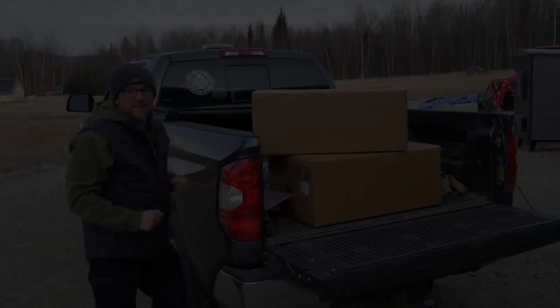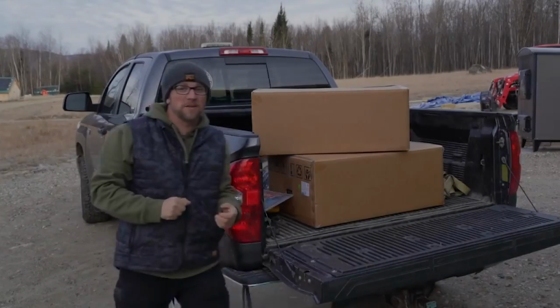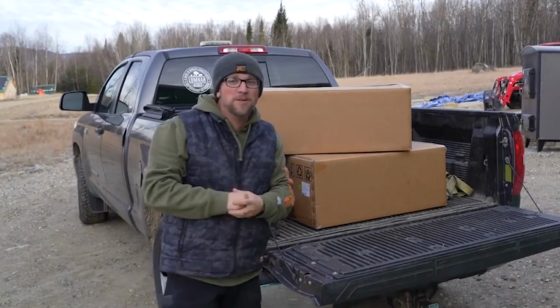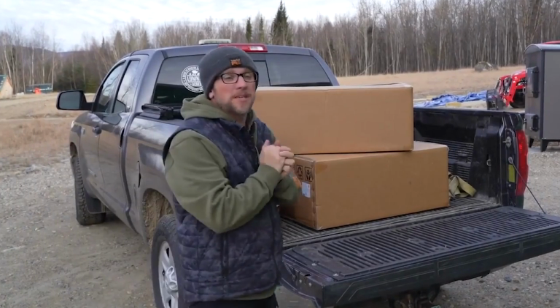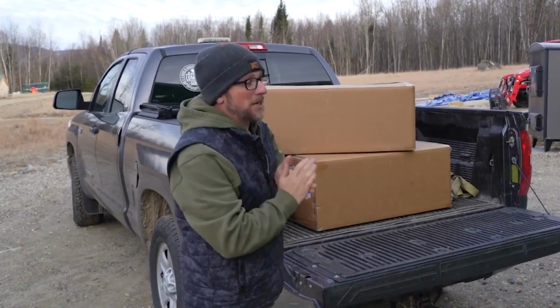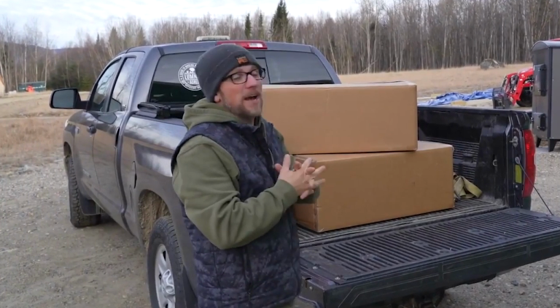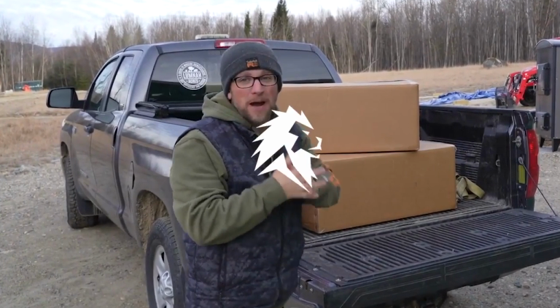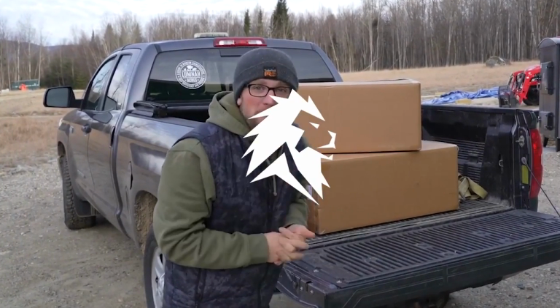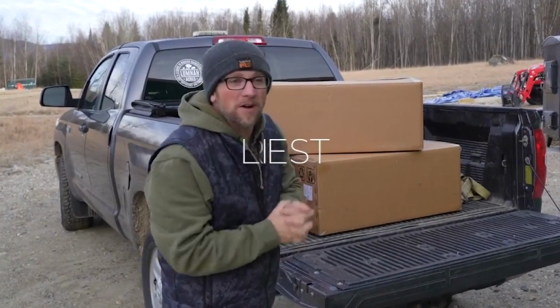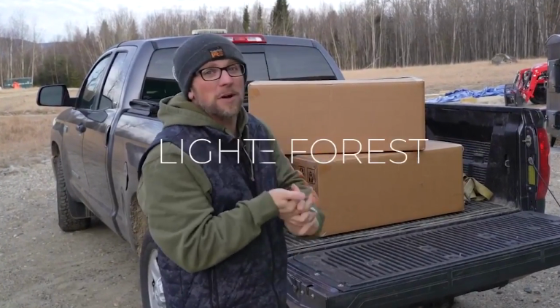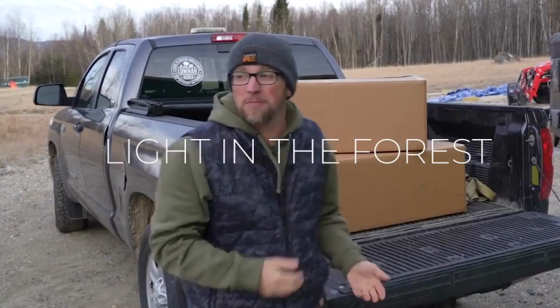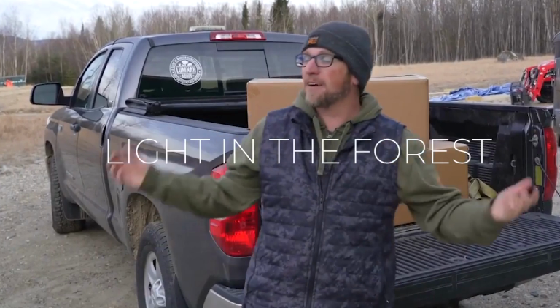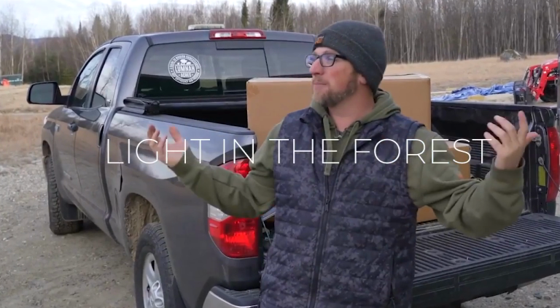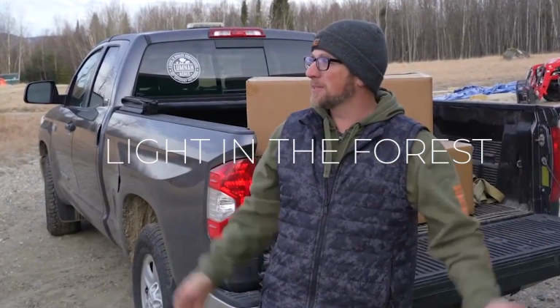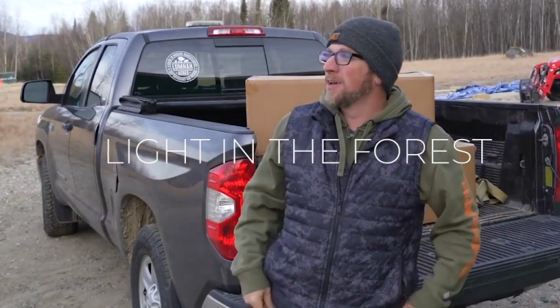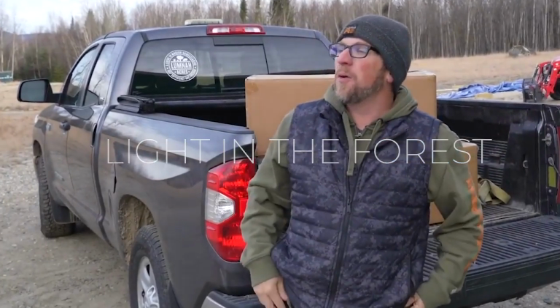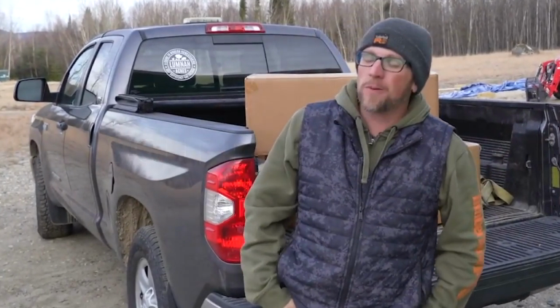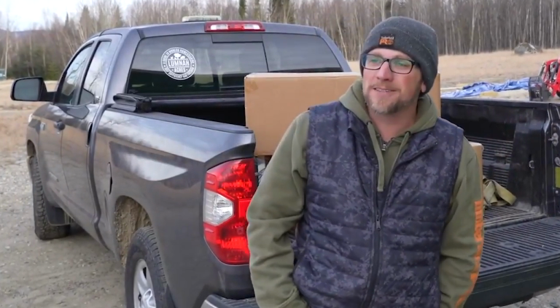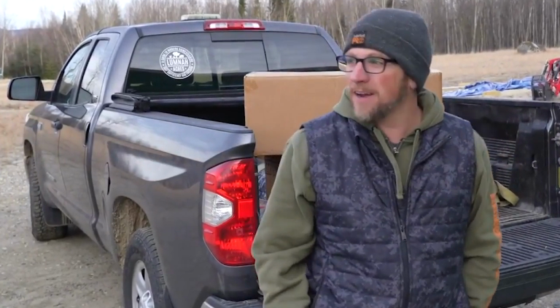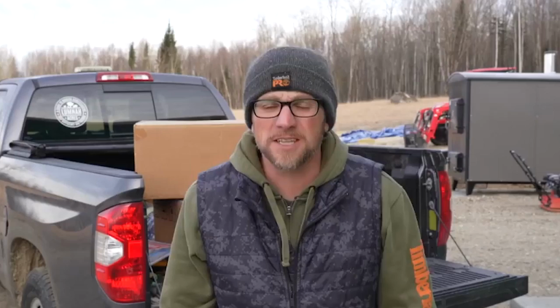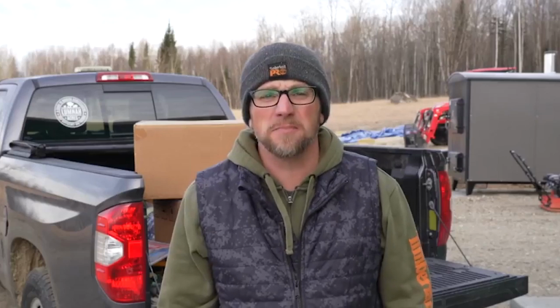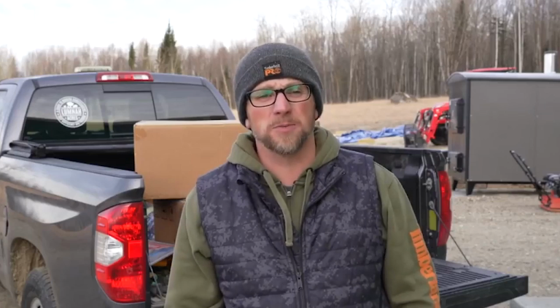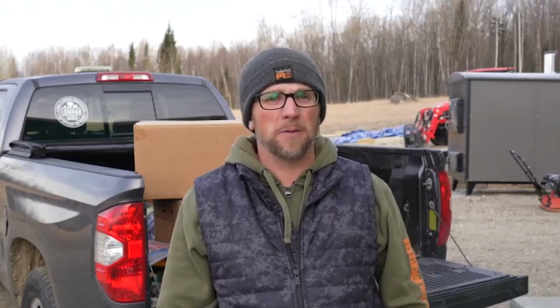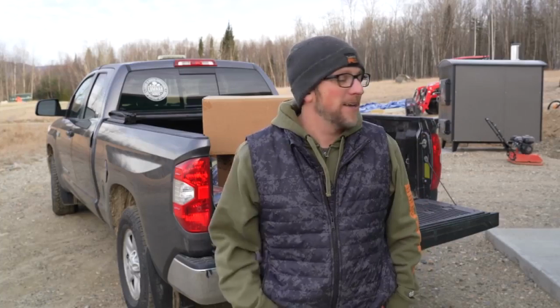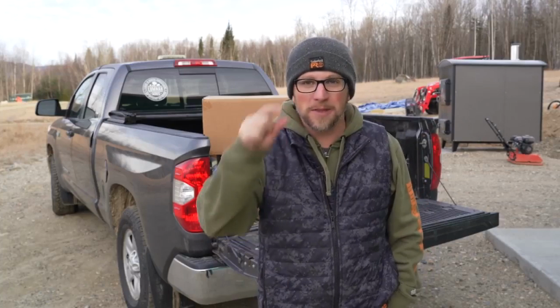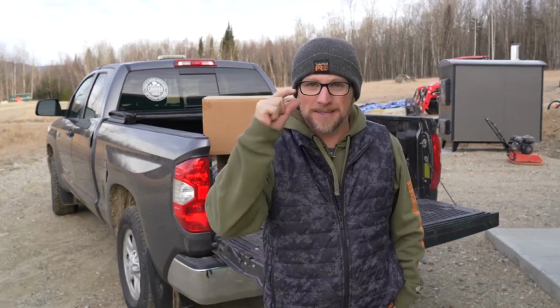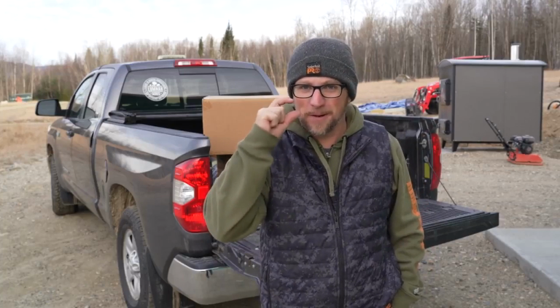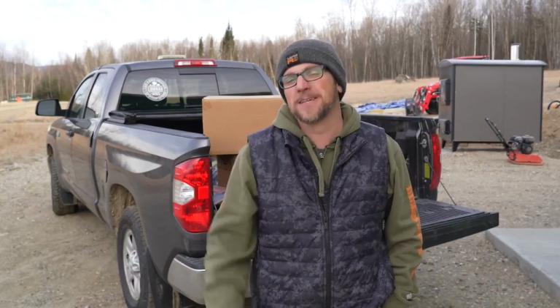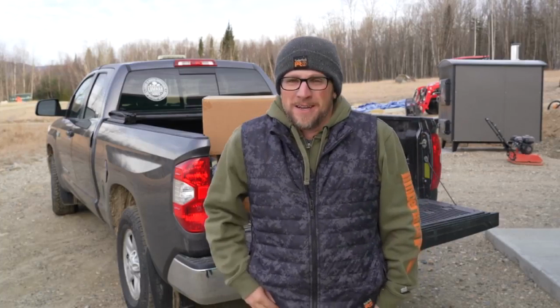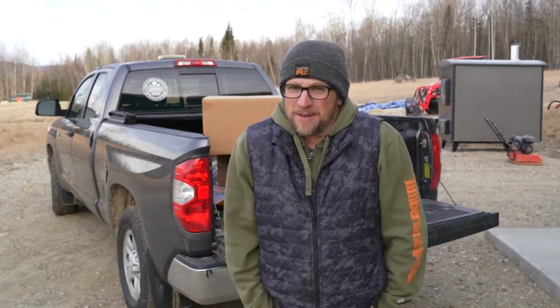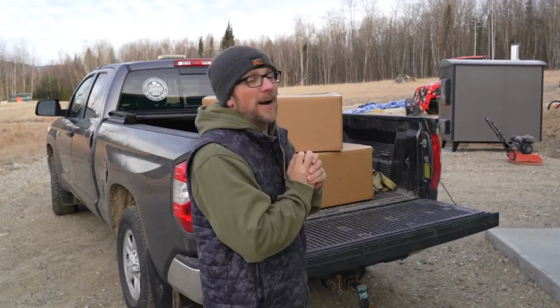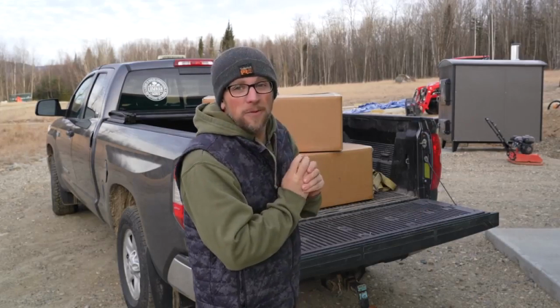This is gonna be a huge game-changer having power up here at the off-grid property that's about a half mile up in the woods. No power lines around. It's gonna feel amazing once we have power up here, and we're this close. I can't wait.